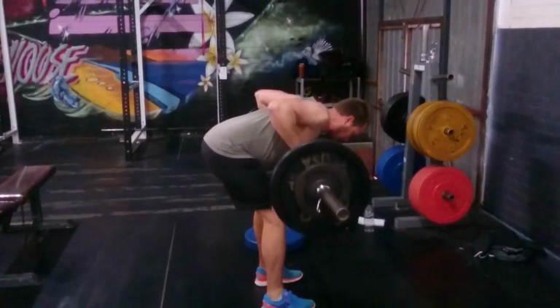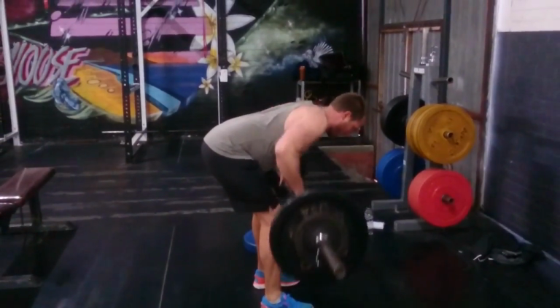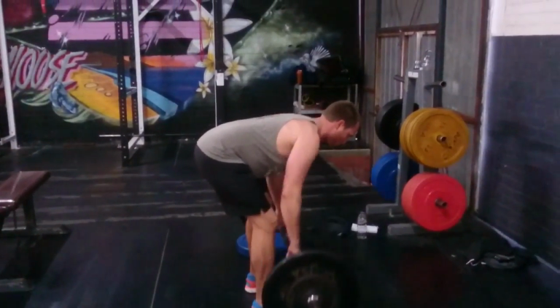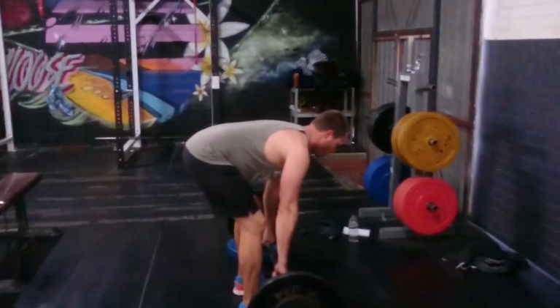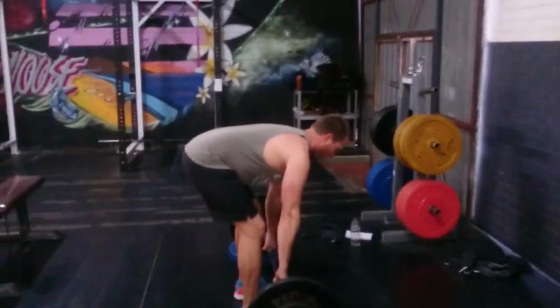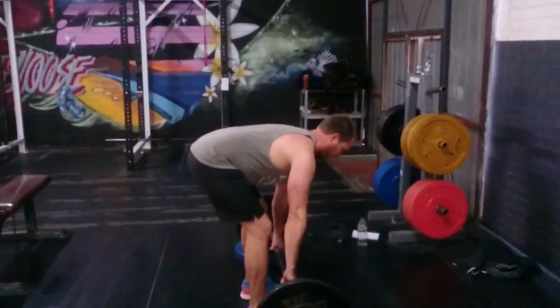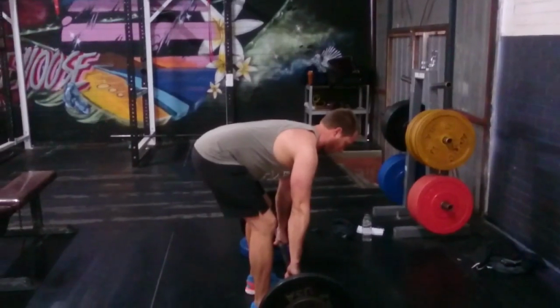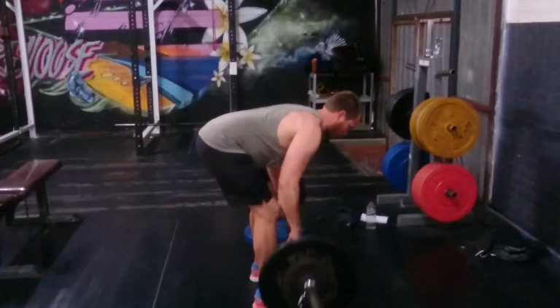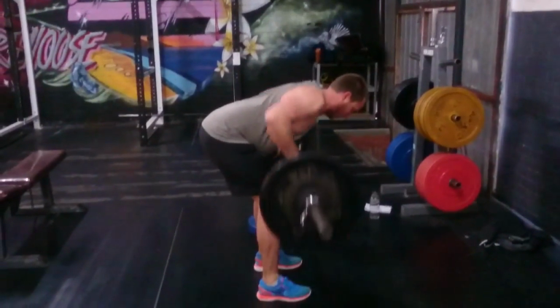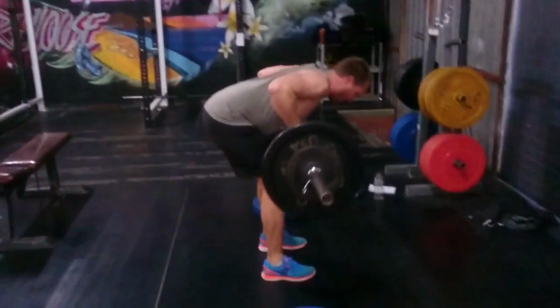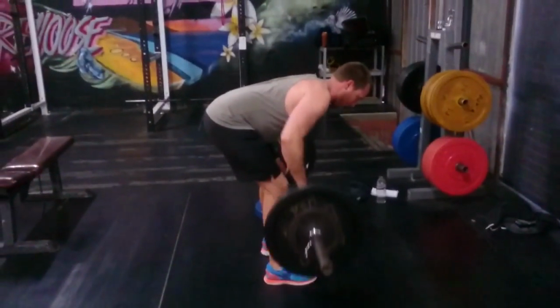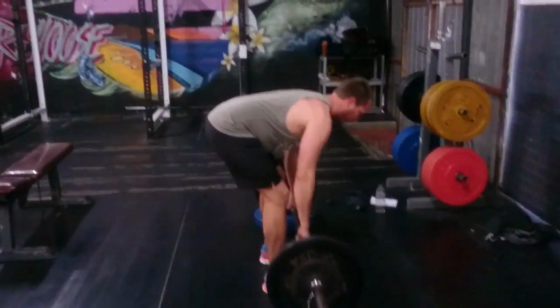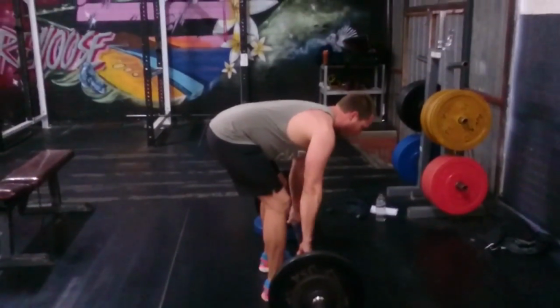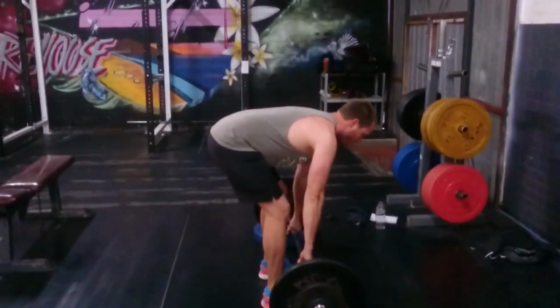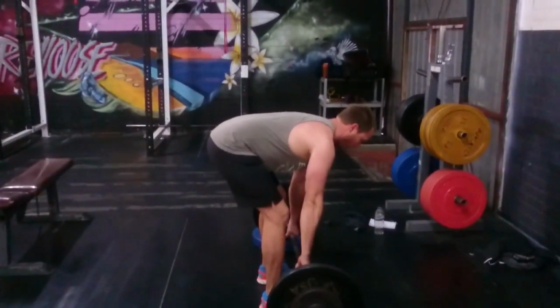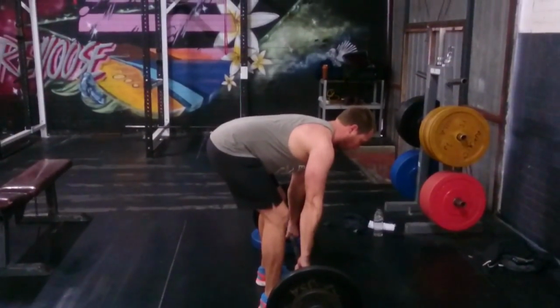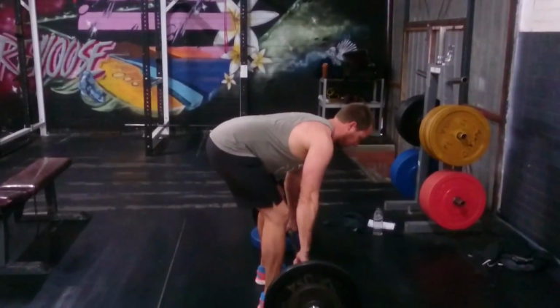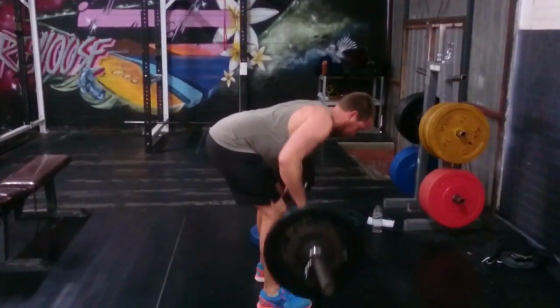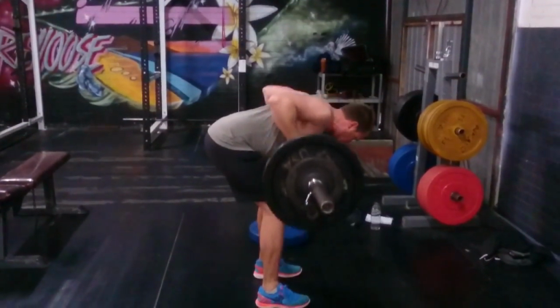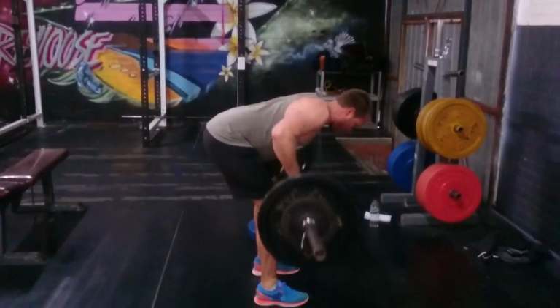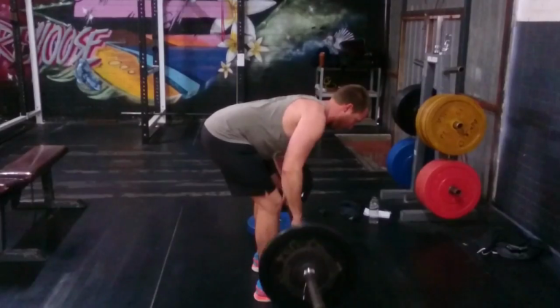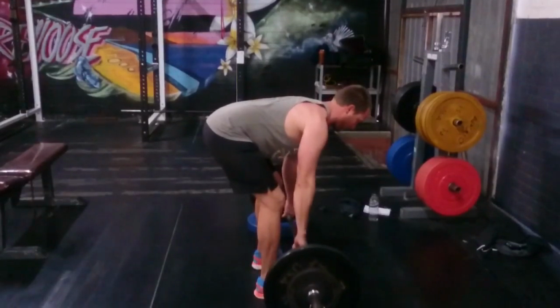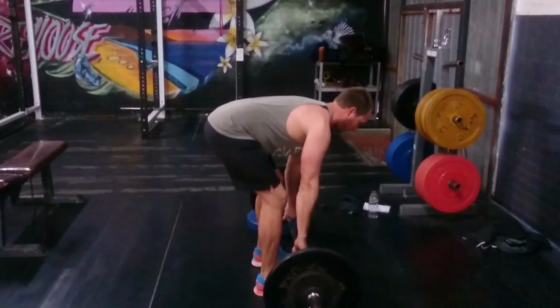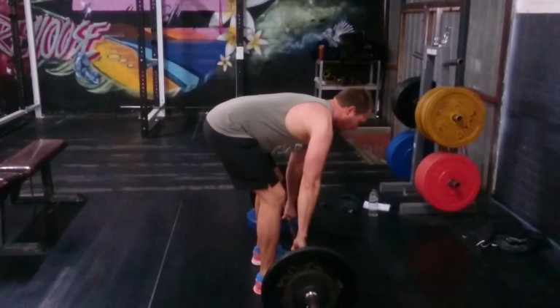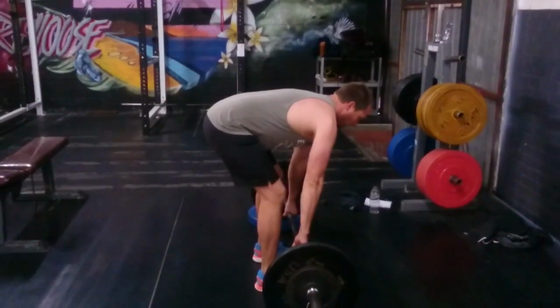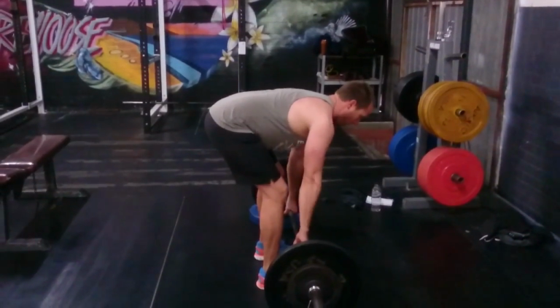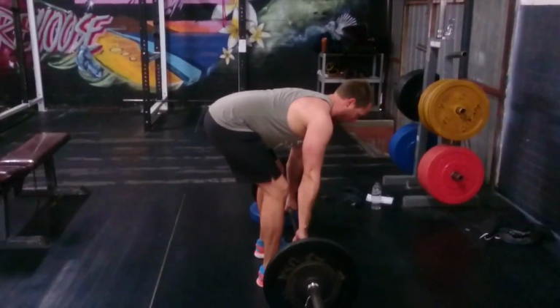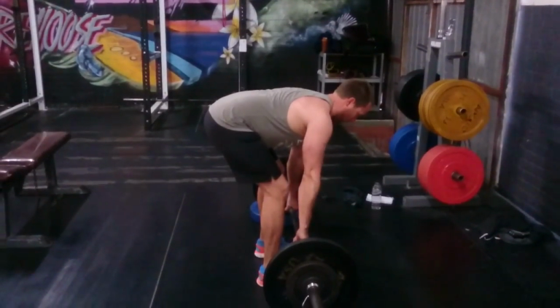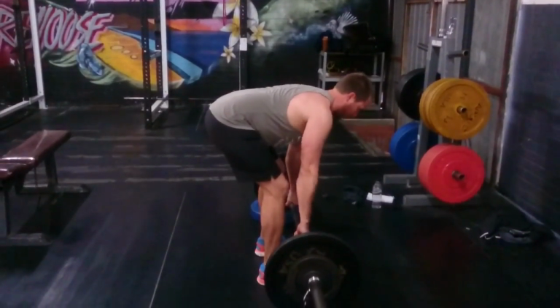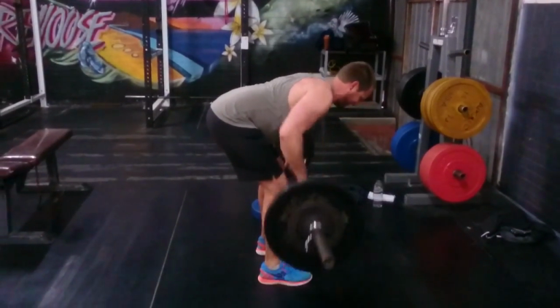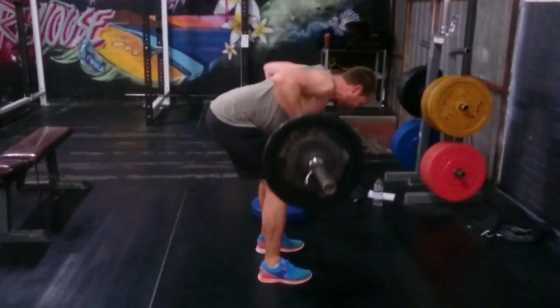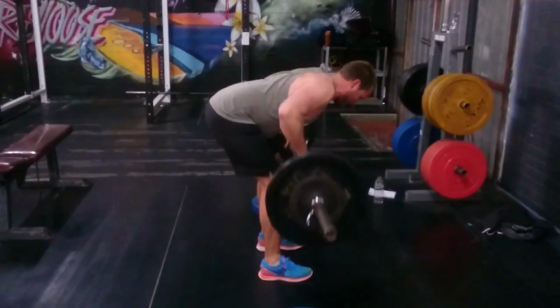We've got full strength and conditioning athlete Matt working on his pull day. He's working two movements — it's a superset. He has the penlay row for exercise A for five reps.